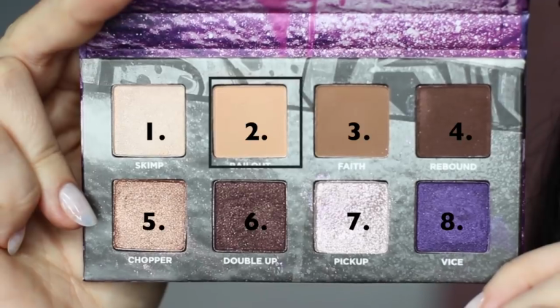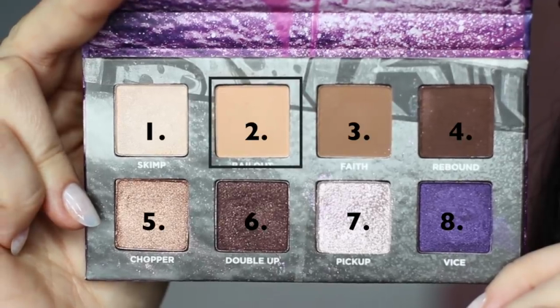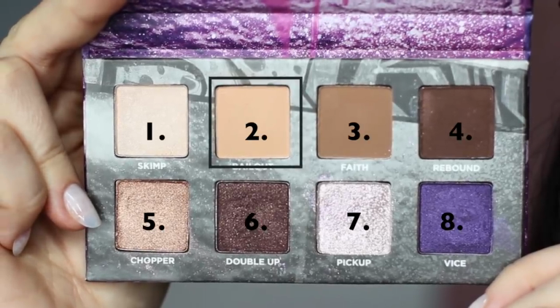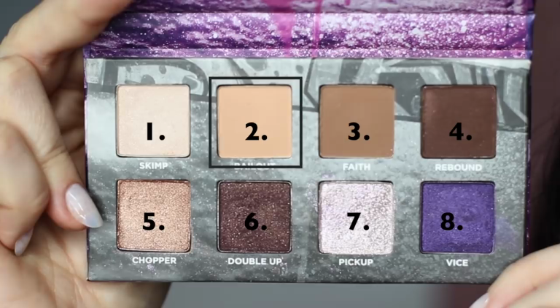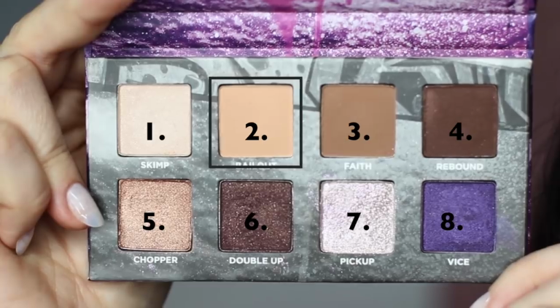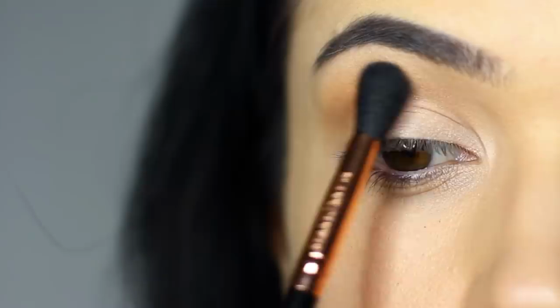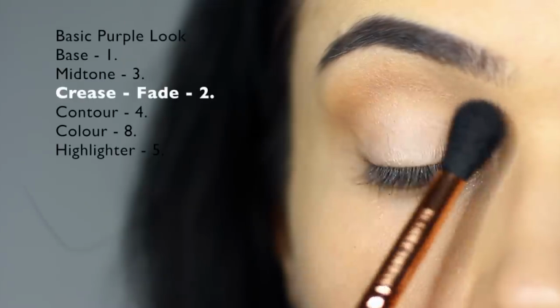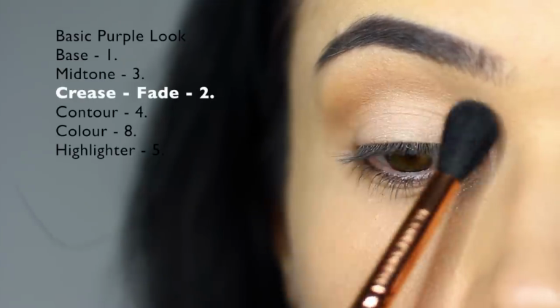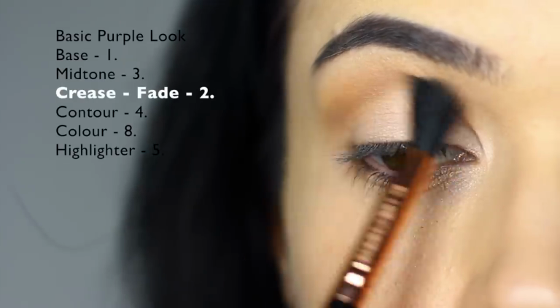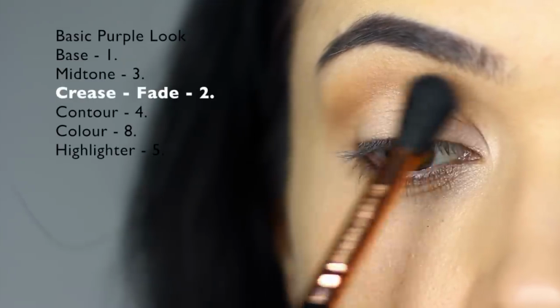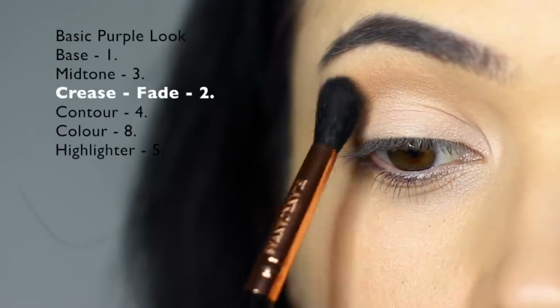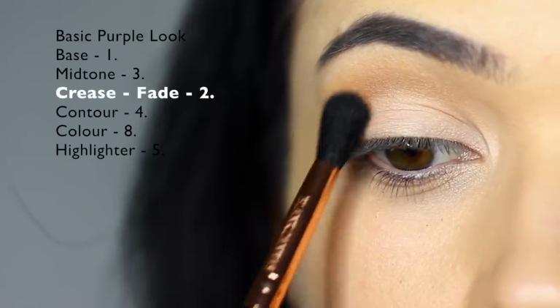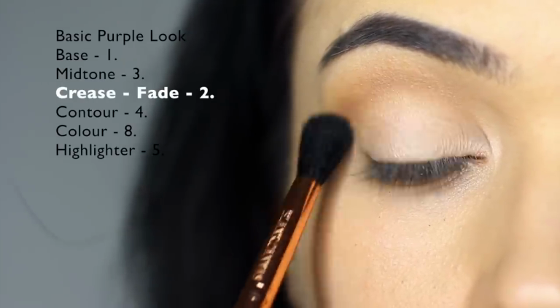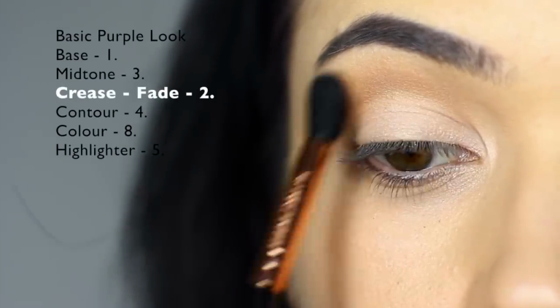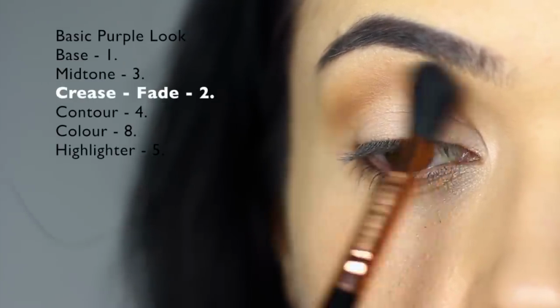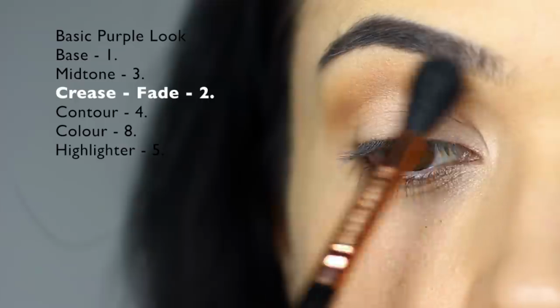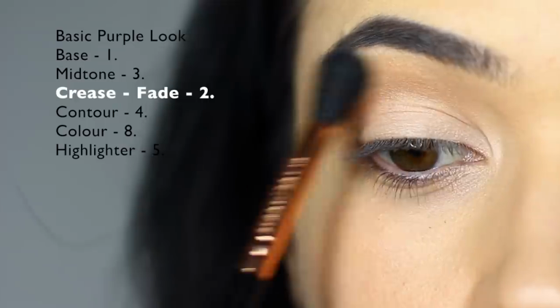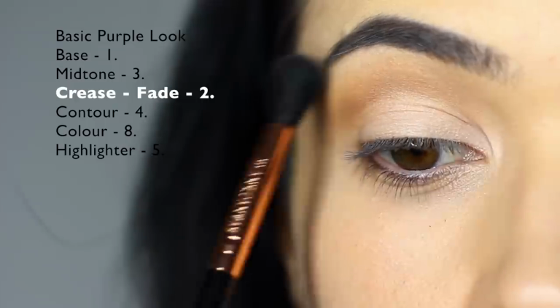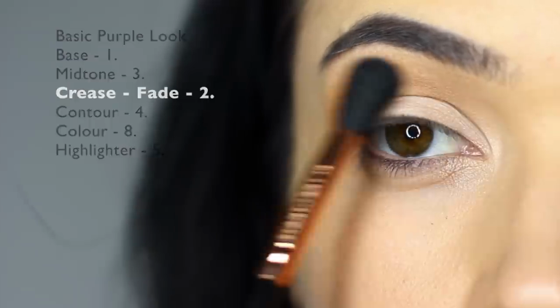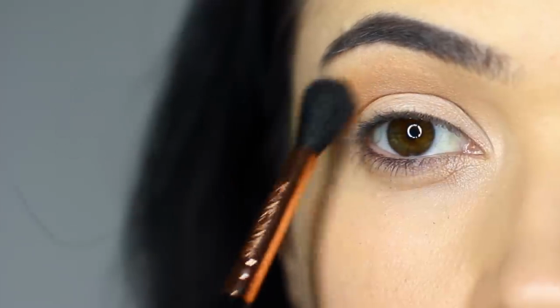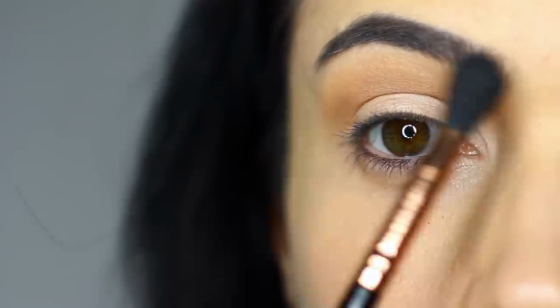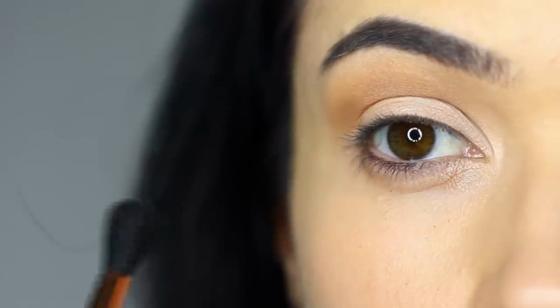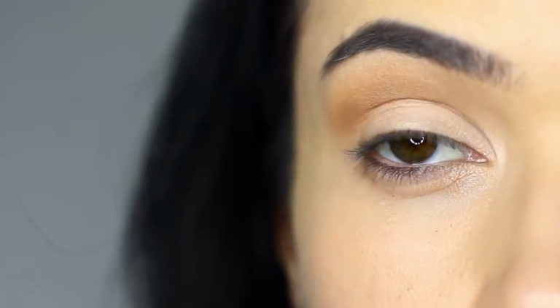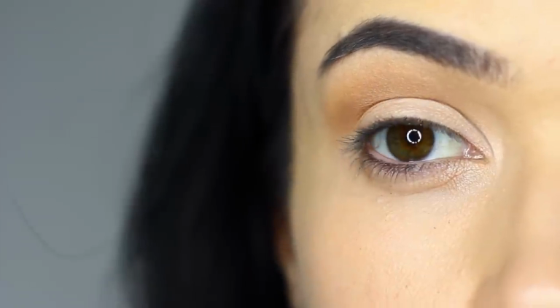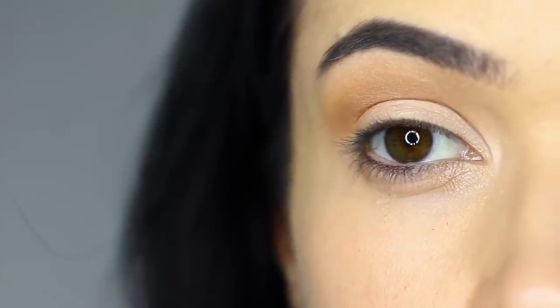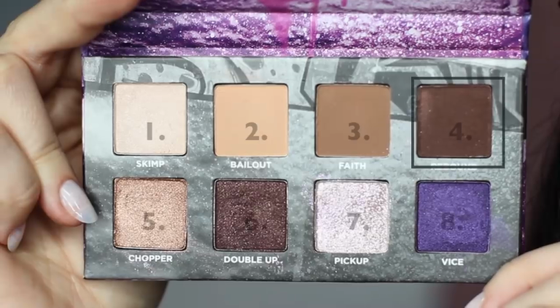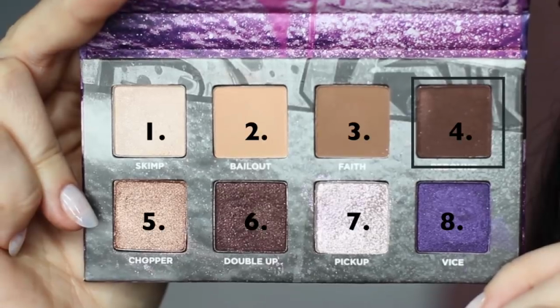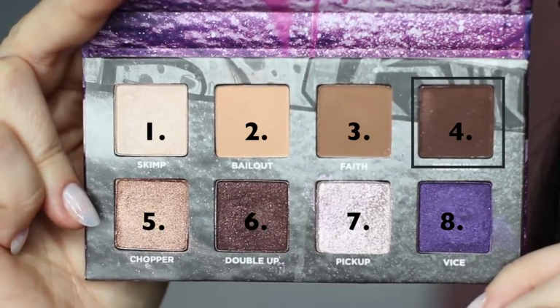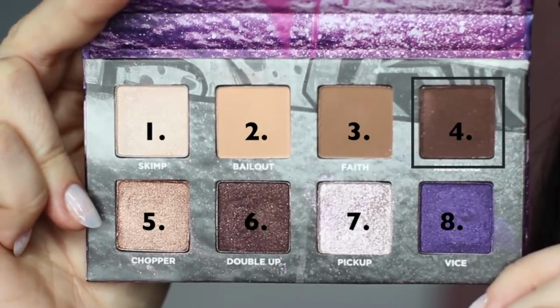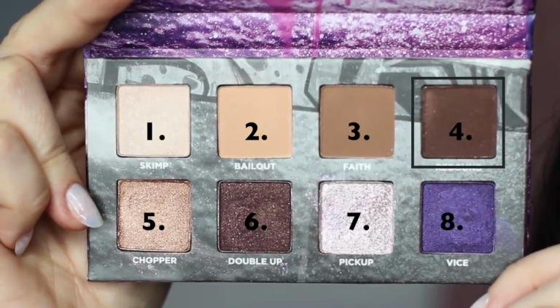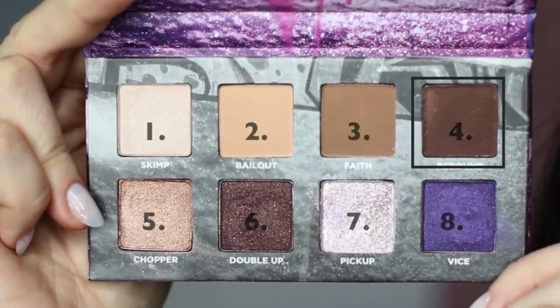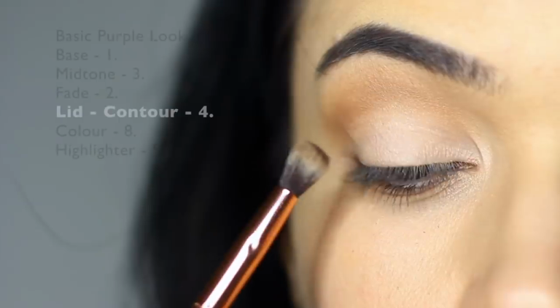Then we're going to take shade number two and soften out any harsh lines and add a slightly different tone to the crease. Taking shade number four, we're going to apply this on the outer third.